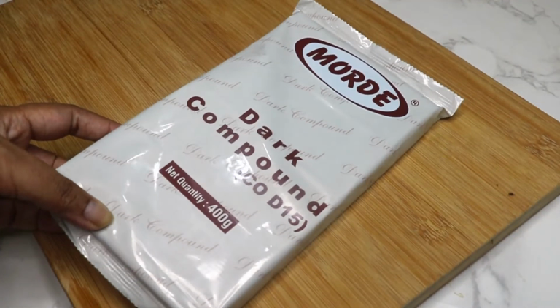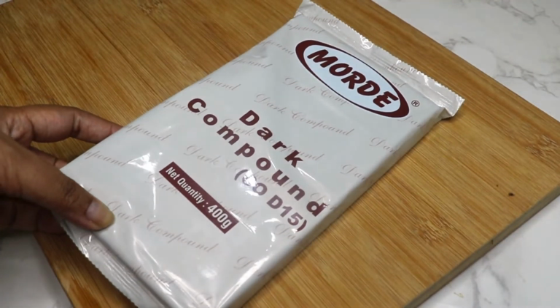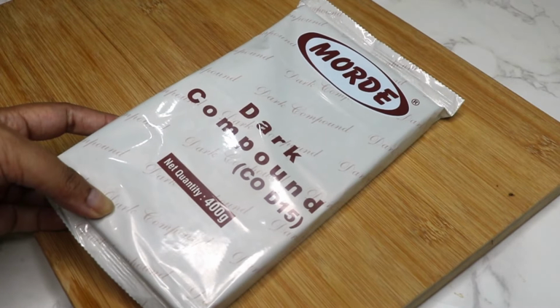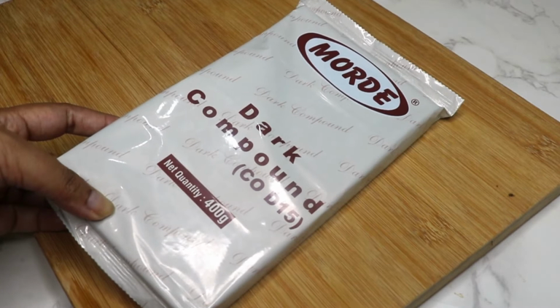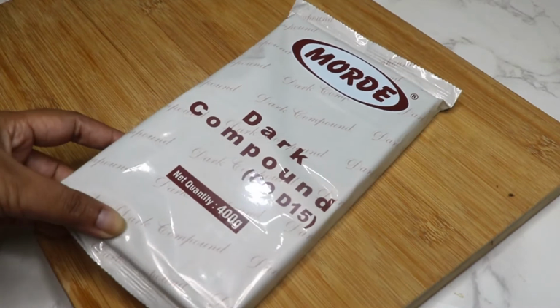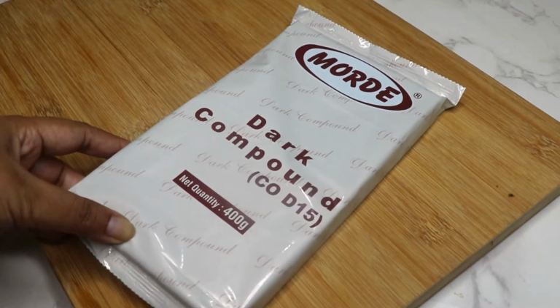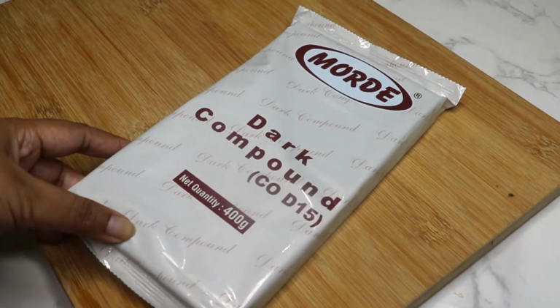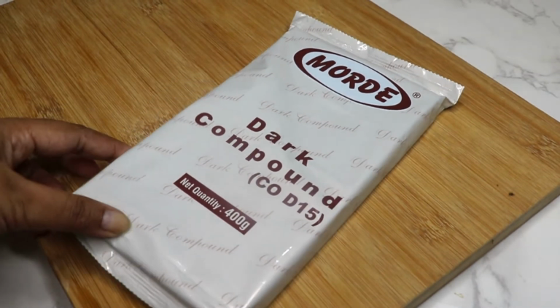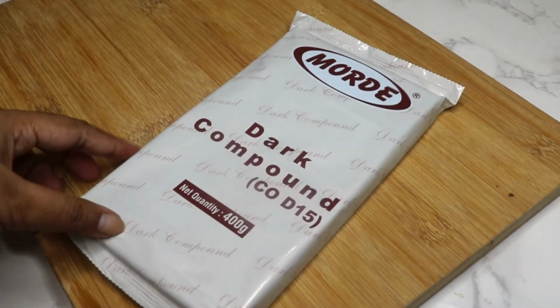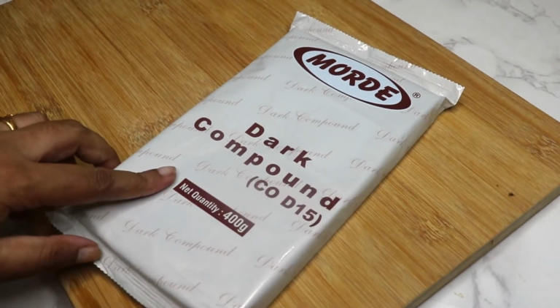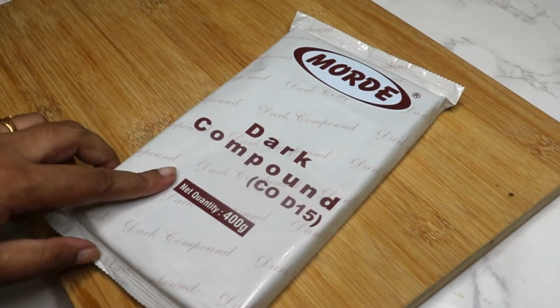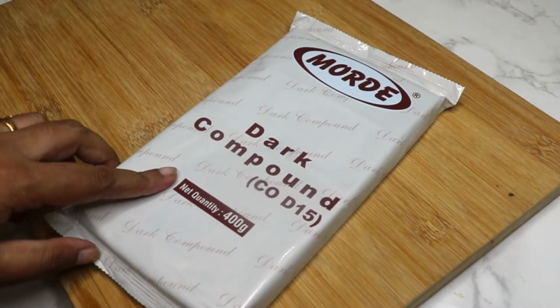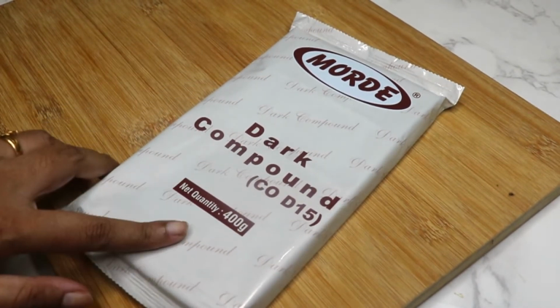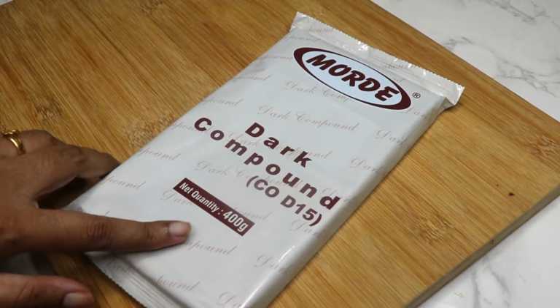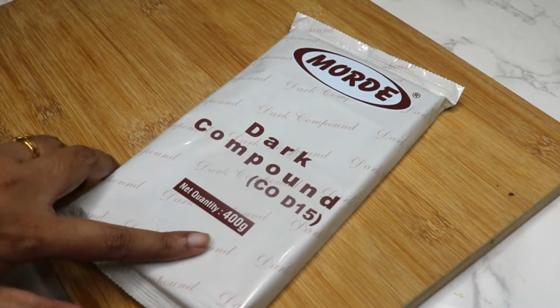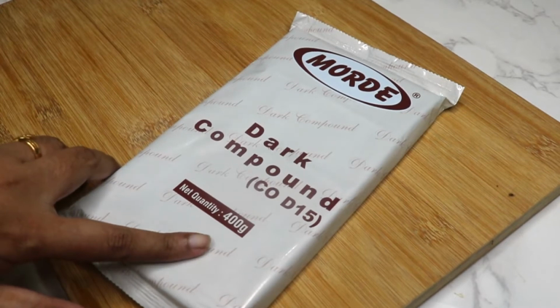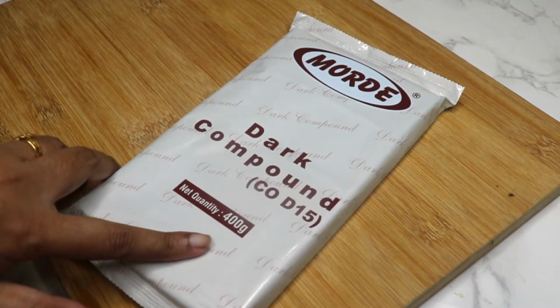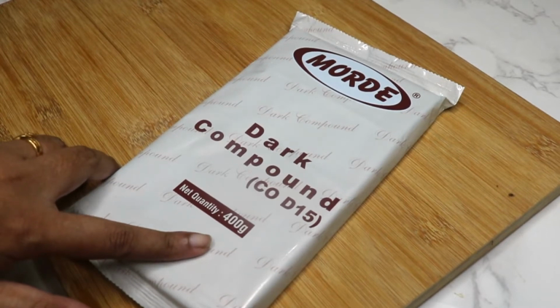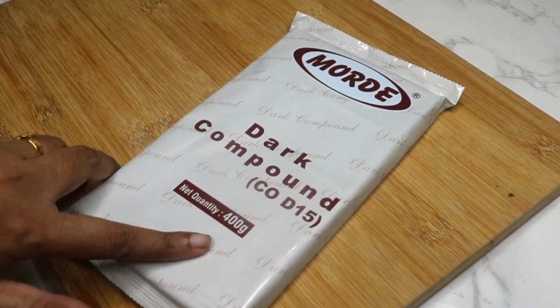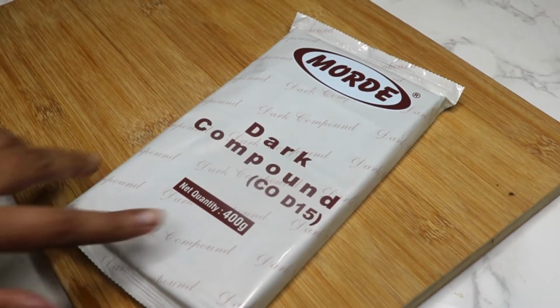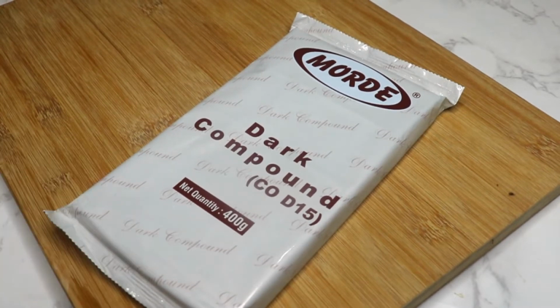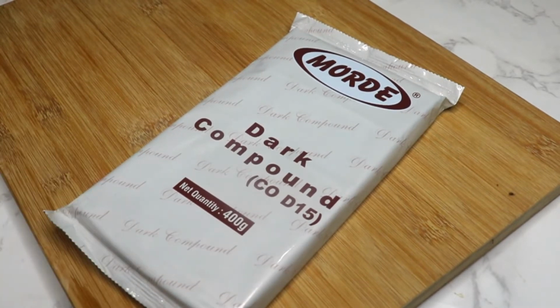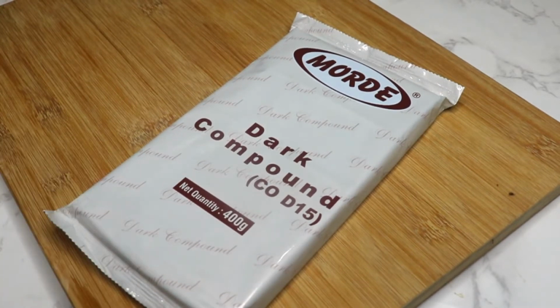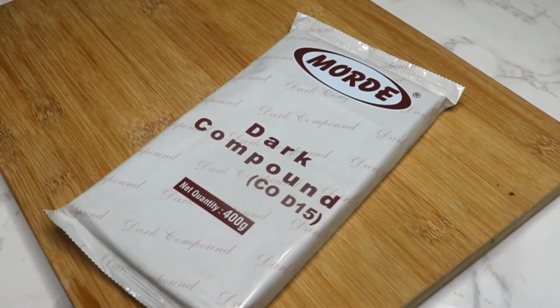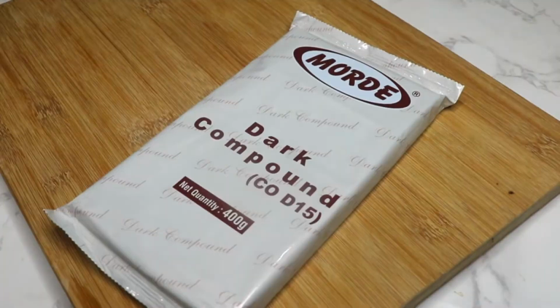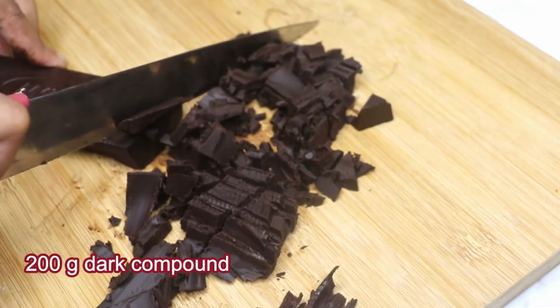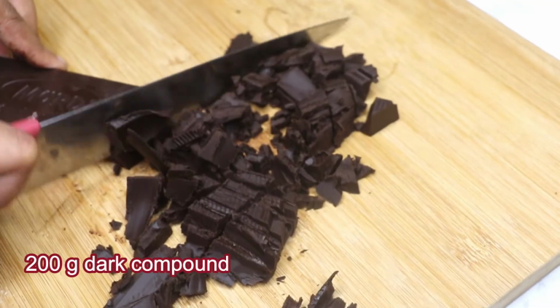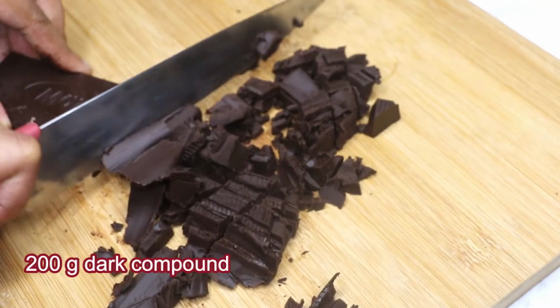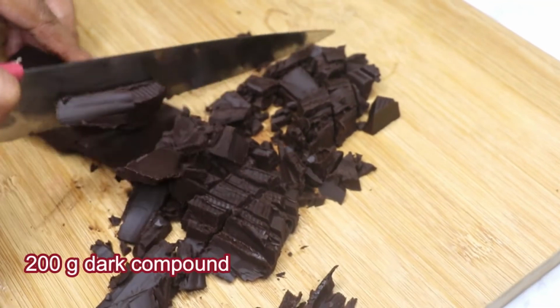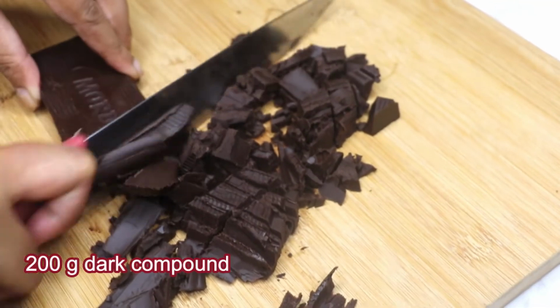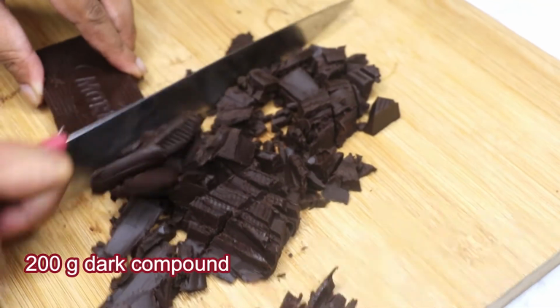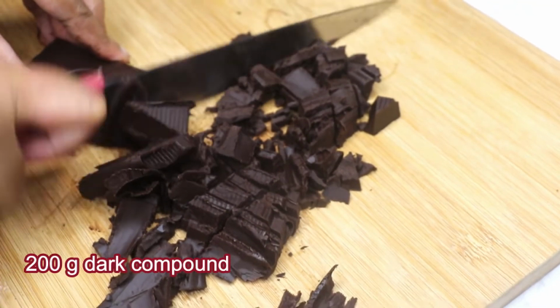This is from Morde — a 400 gram packet. You can order it online or go to any bakery essentials shop to buy this. The first step is to finely chop 200 grams of dark compound.